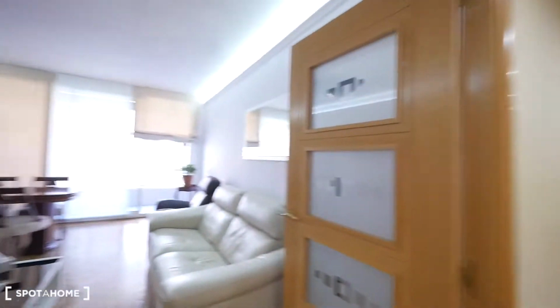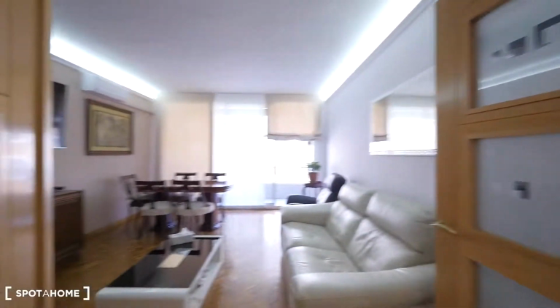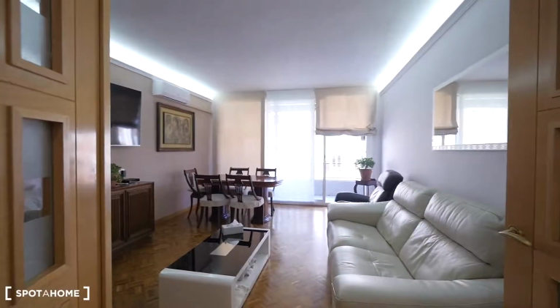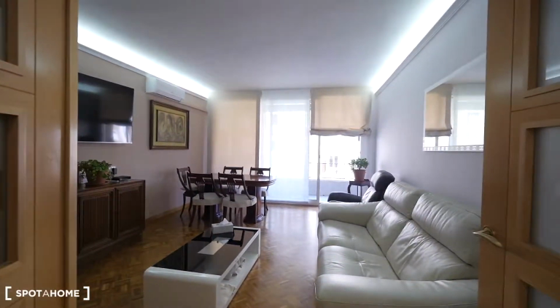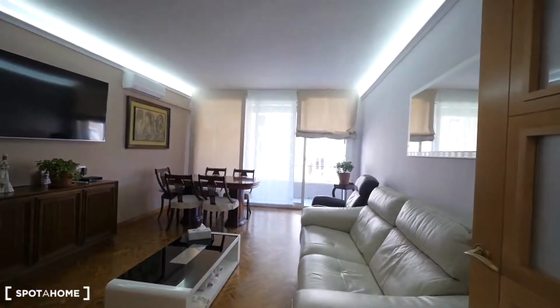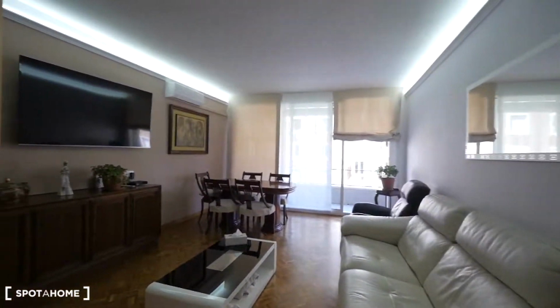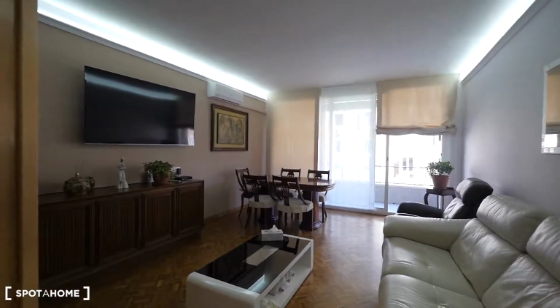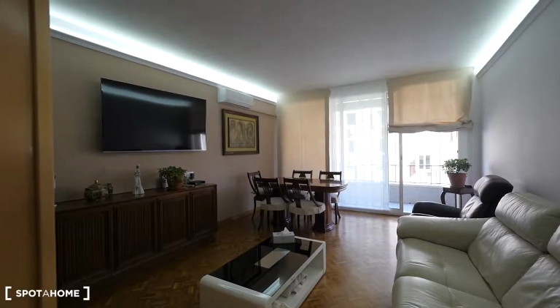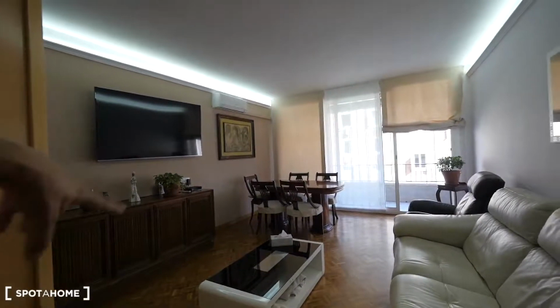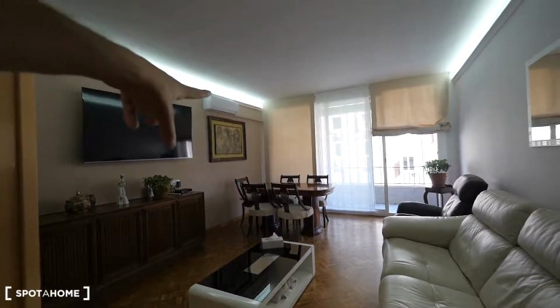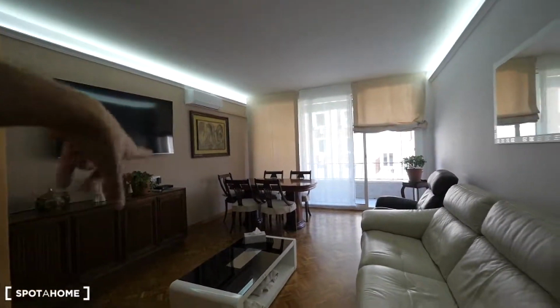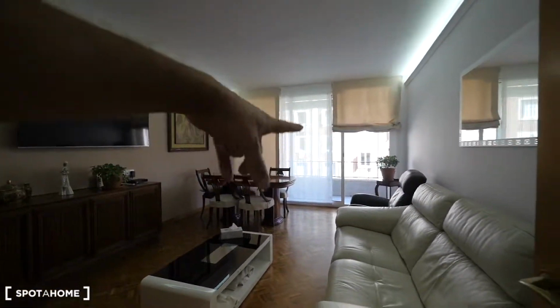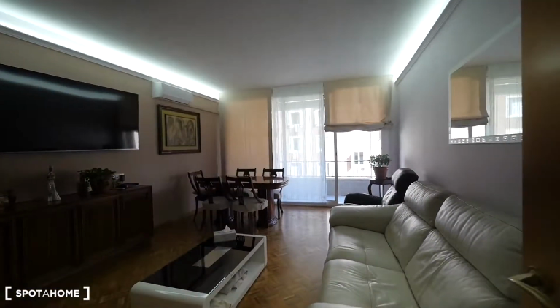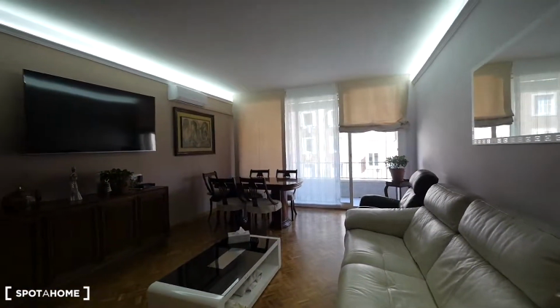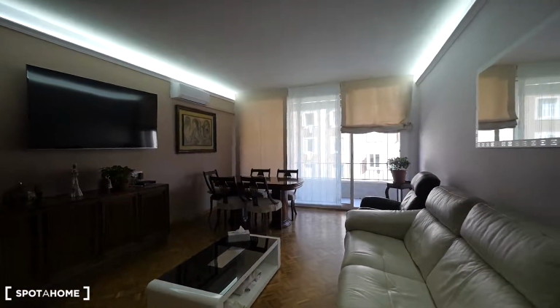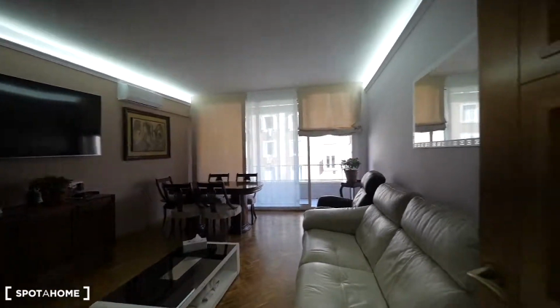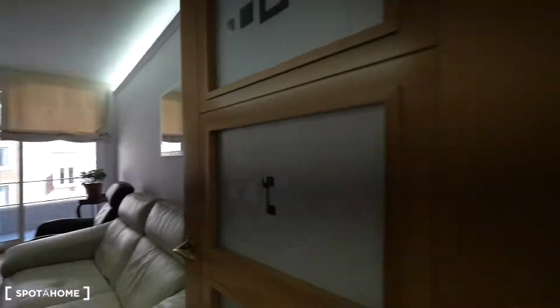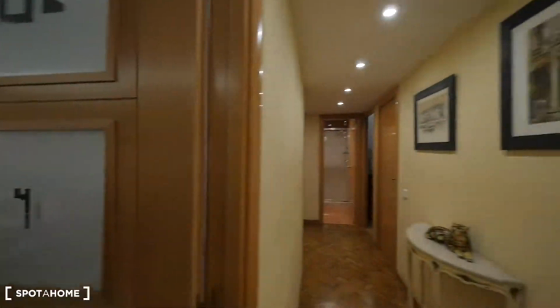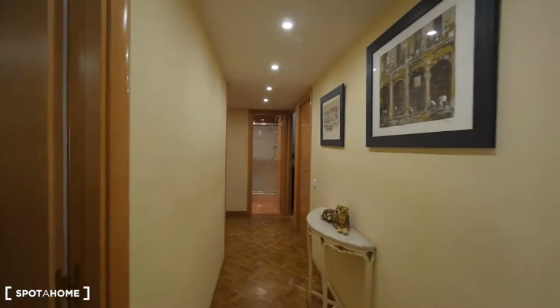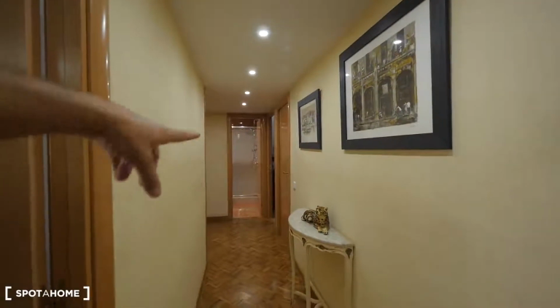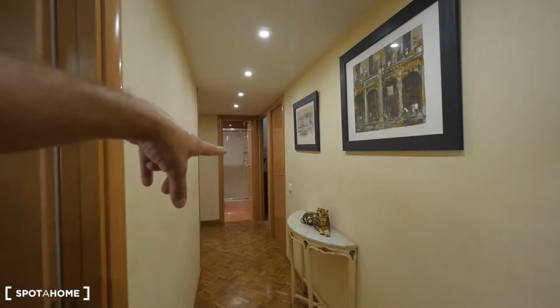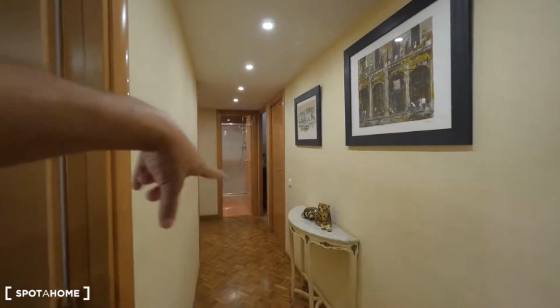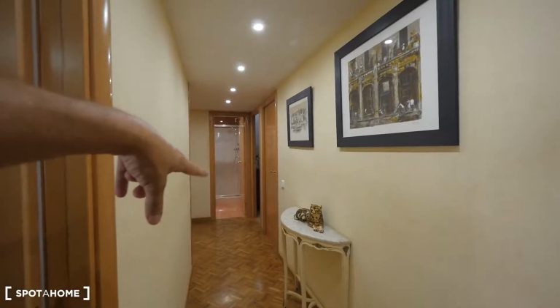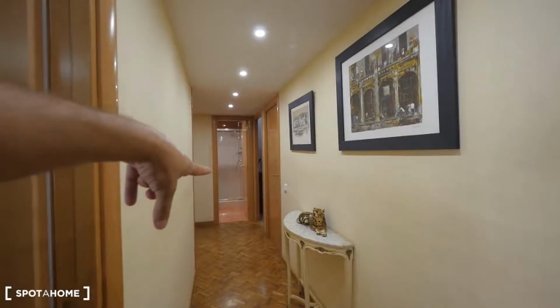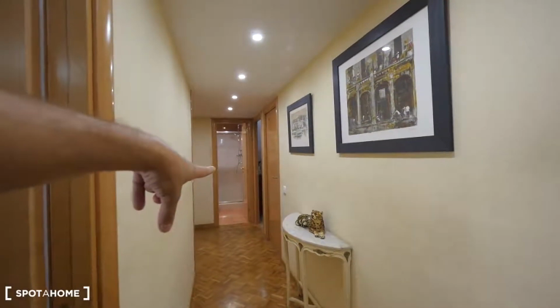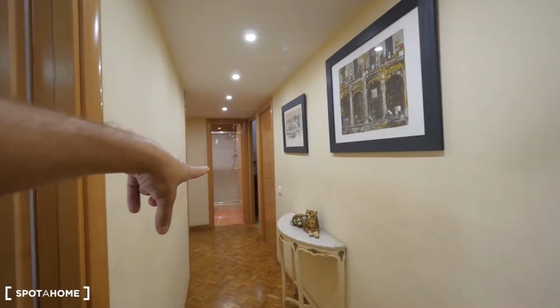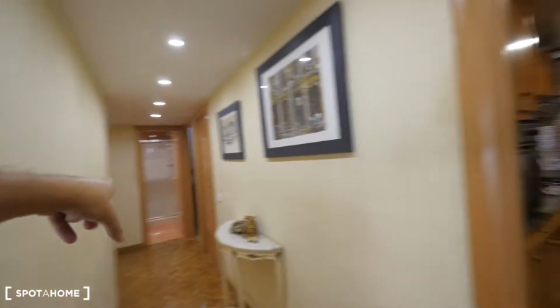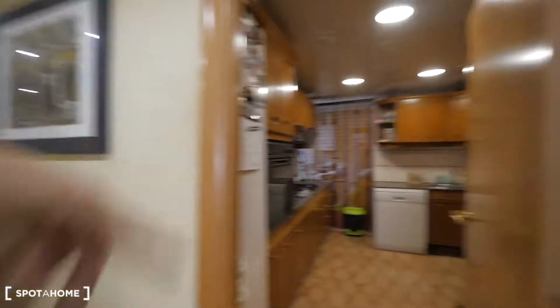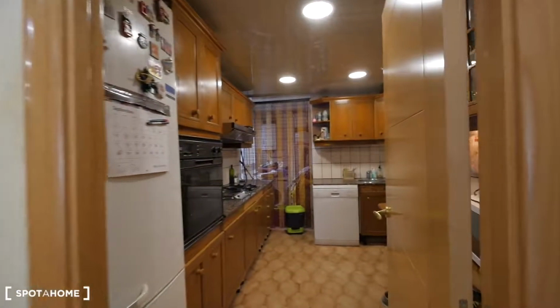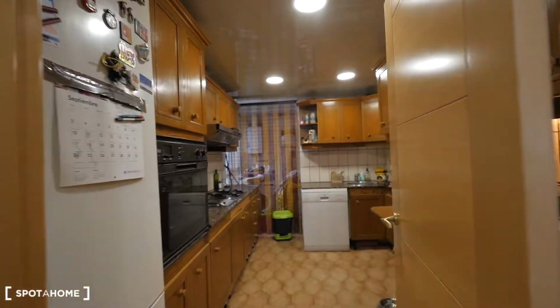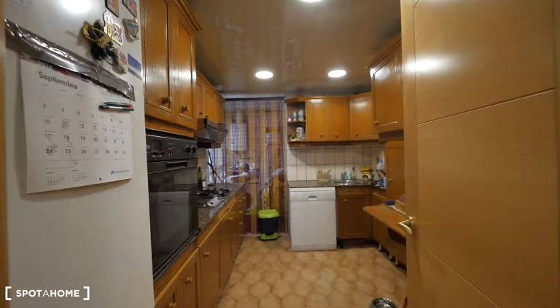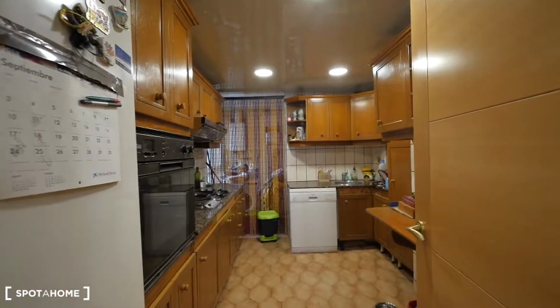Here we have the living room, which is so big and special — a big TV, air conditioner, and access to the terrace, which is so nice. At the end of this way is our bedroom, and that's our bathroom. And this way is the kitchen.